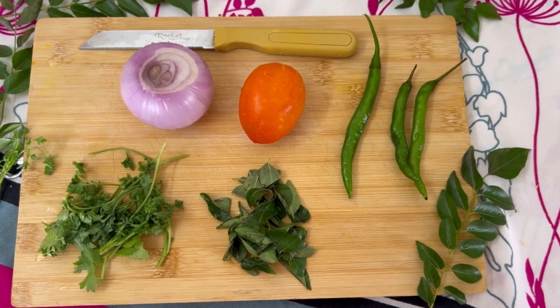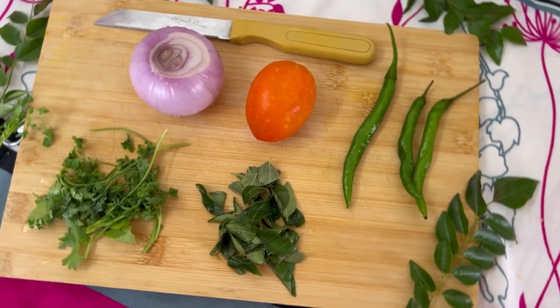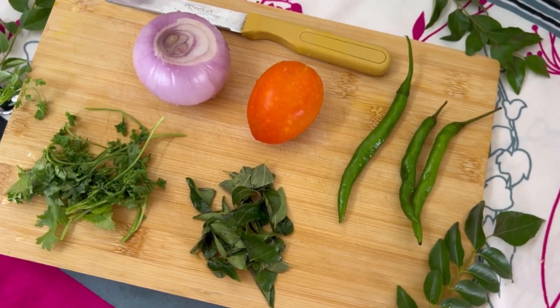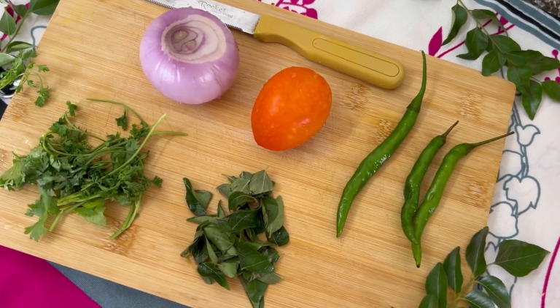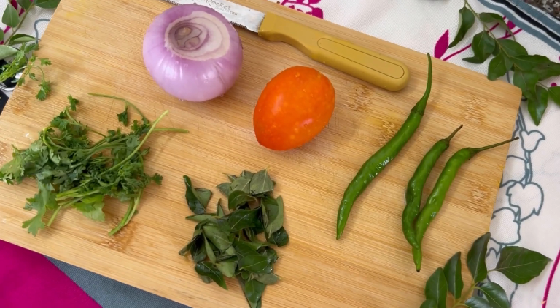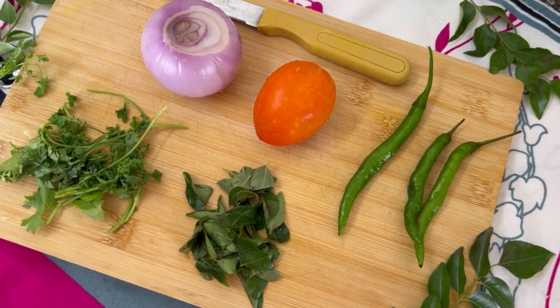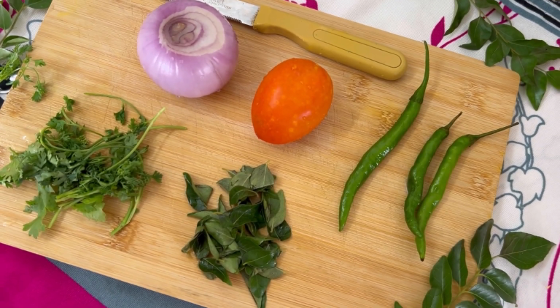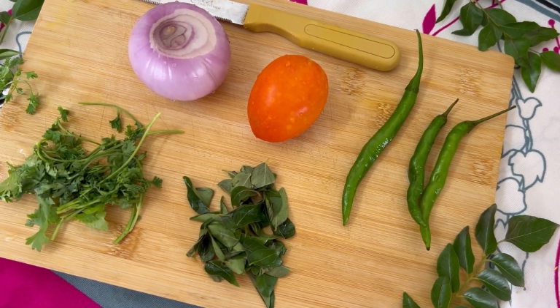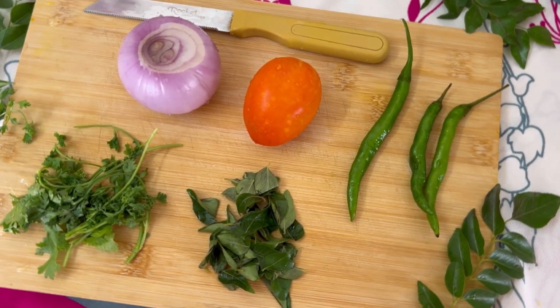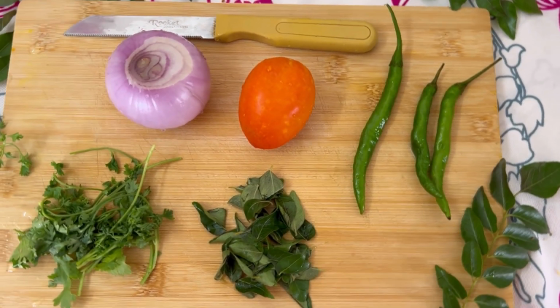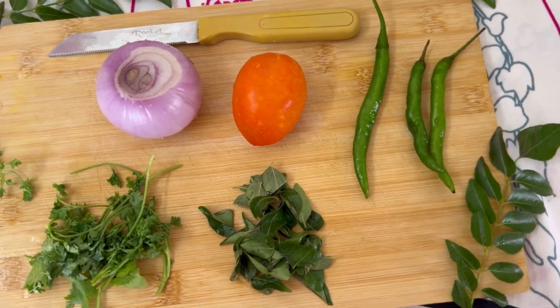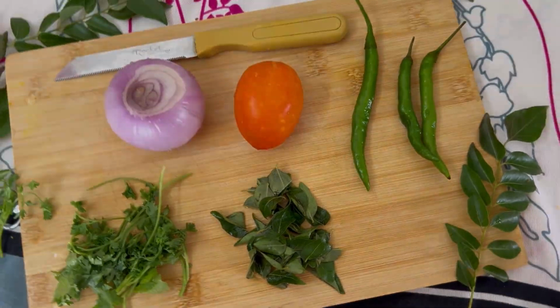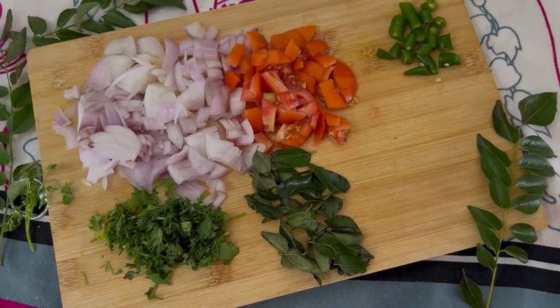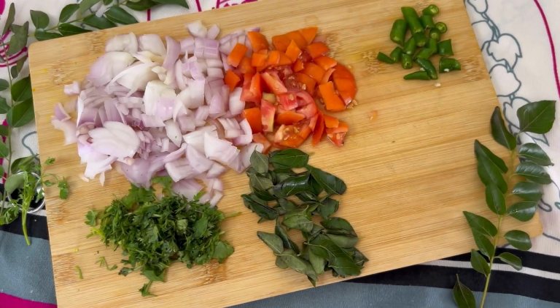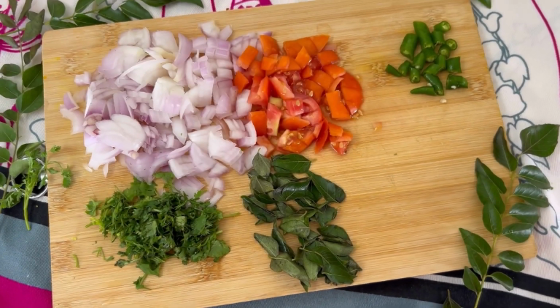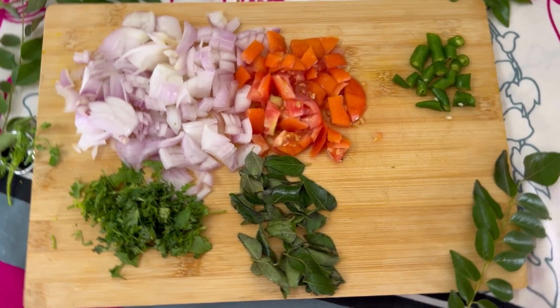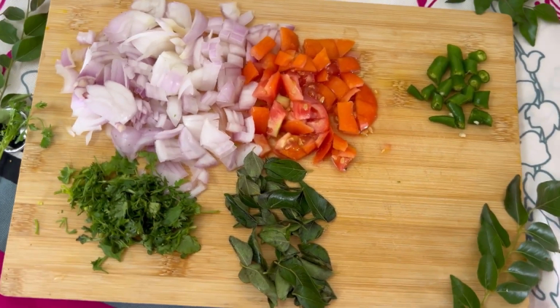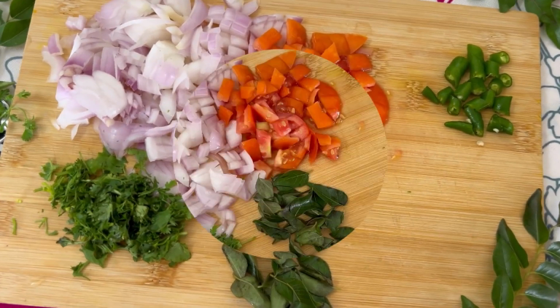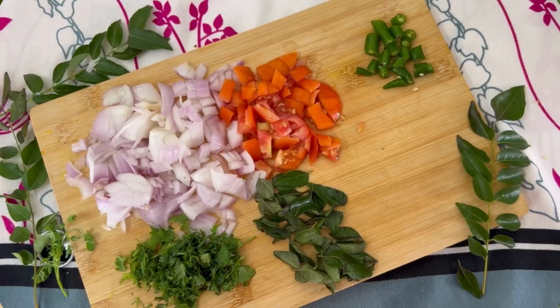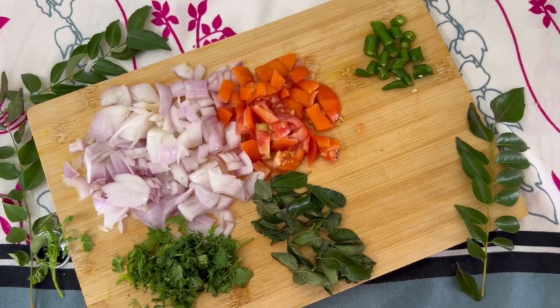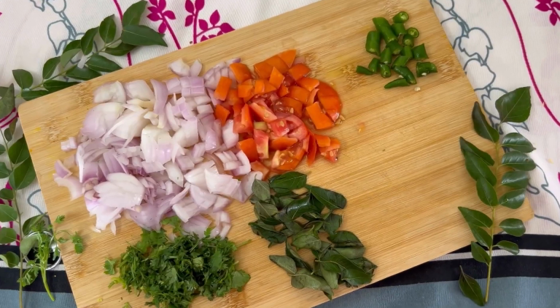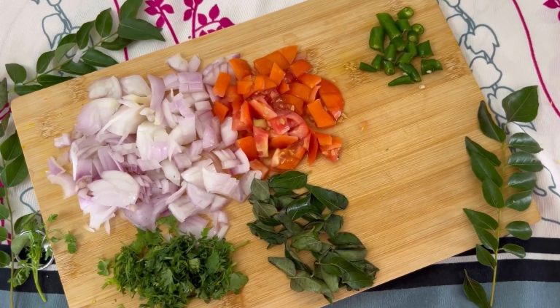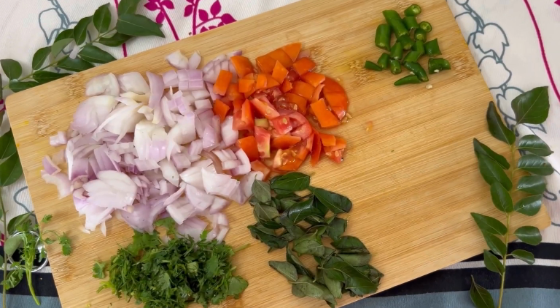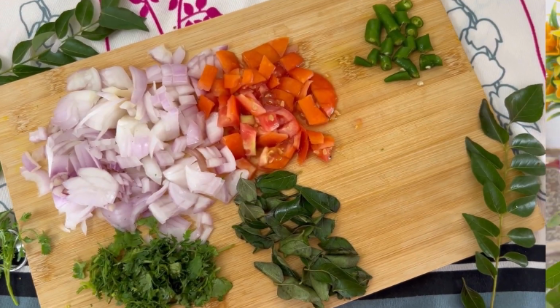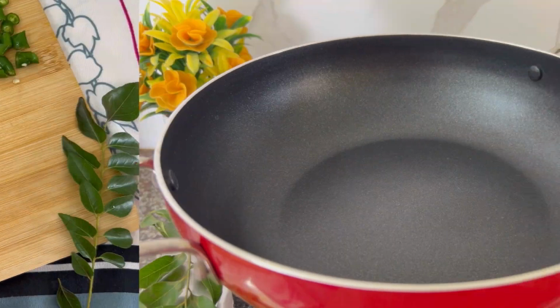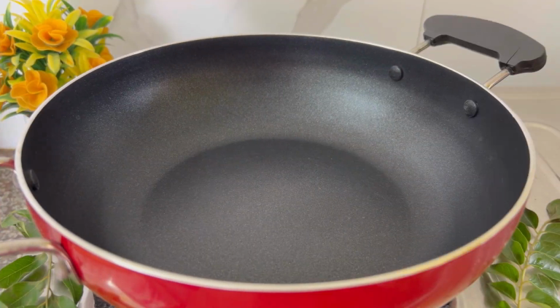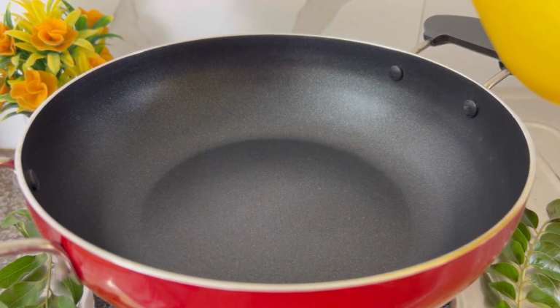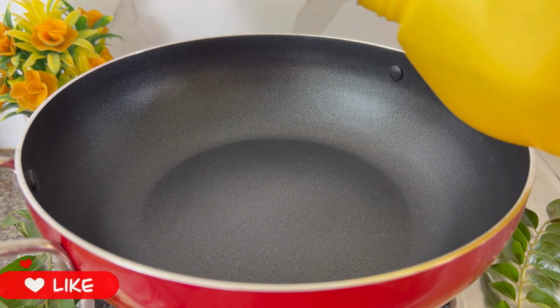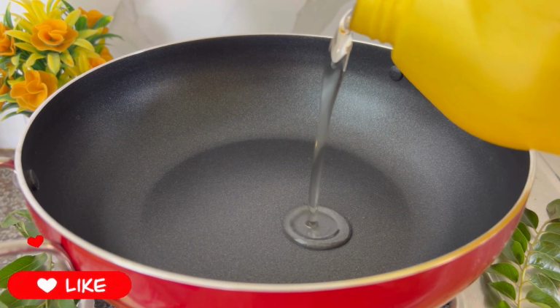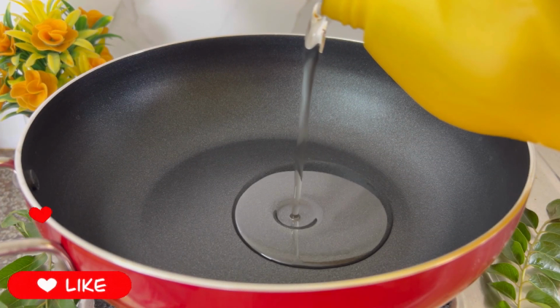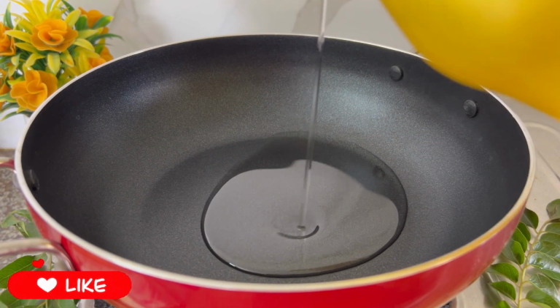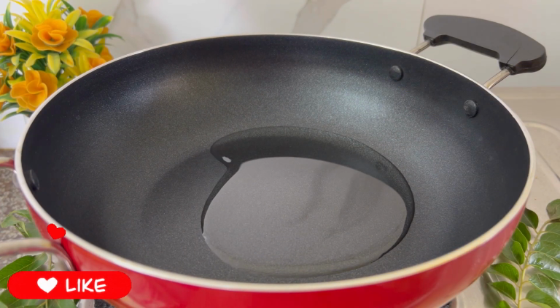First of all, I'll chop all the ingredients. I've taken one onion, one tomato, green chilies, fresh coriander leaves, and some curry leaves. Then we are going to take a kadhai and add some oil into it.